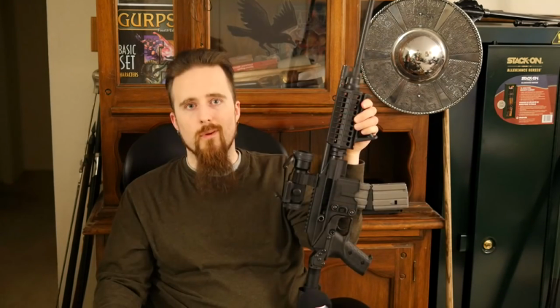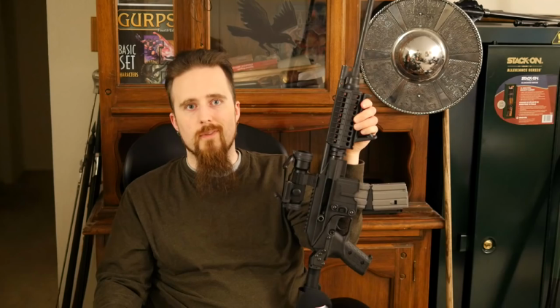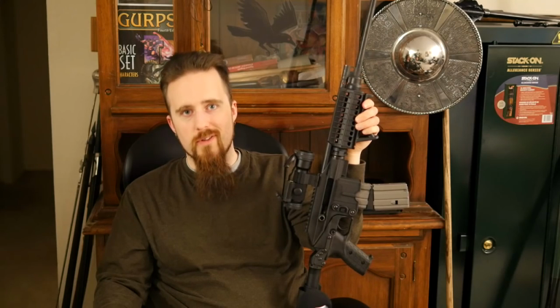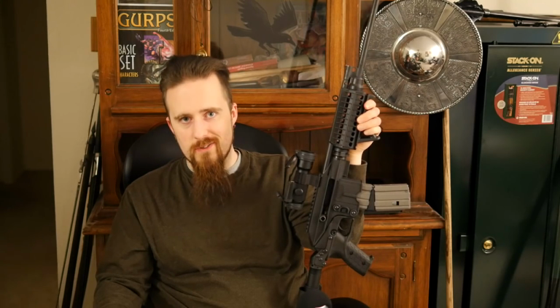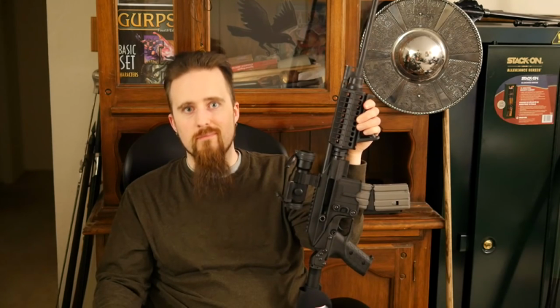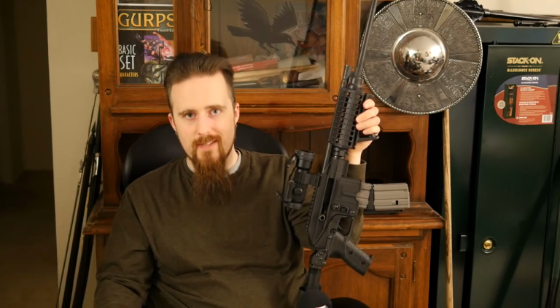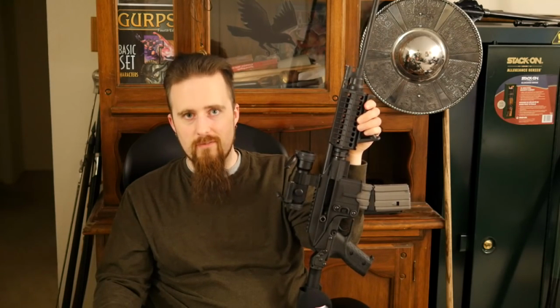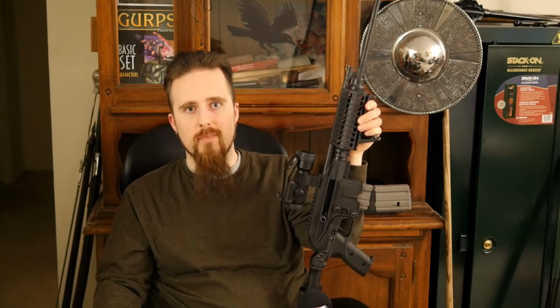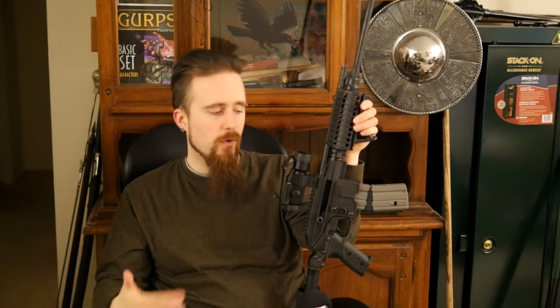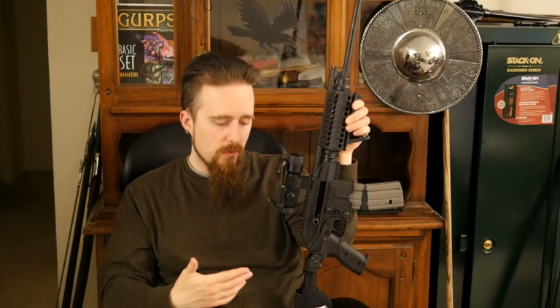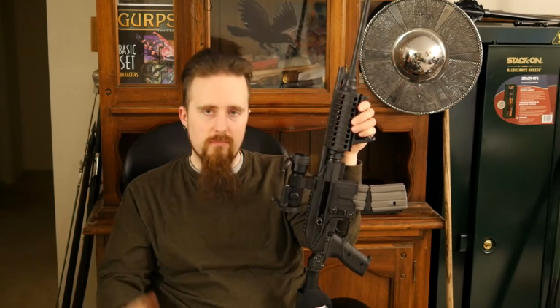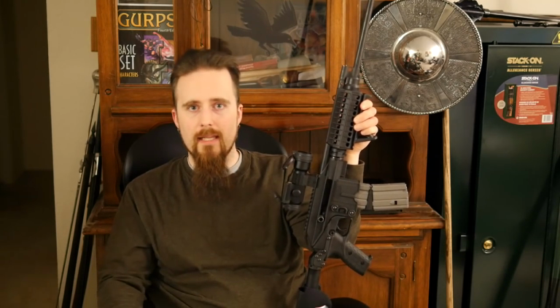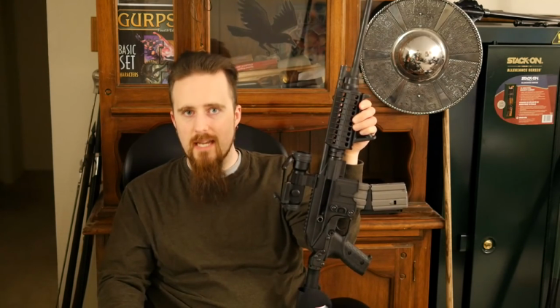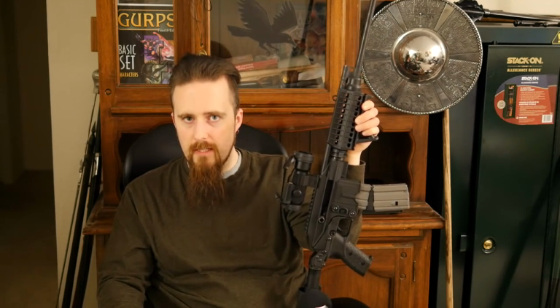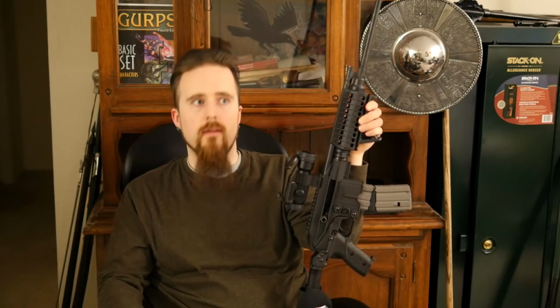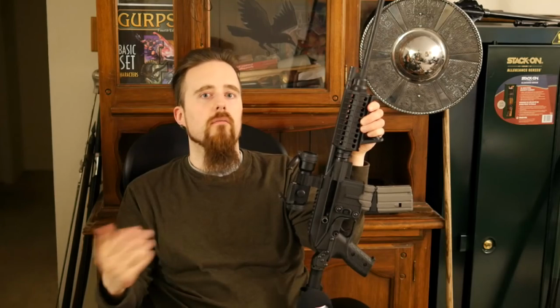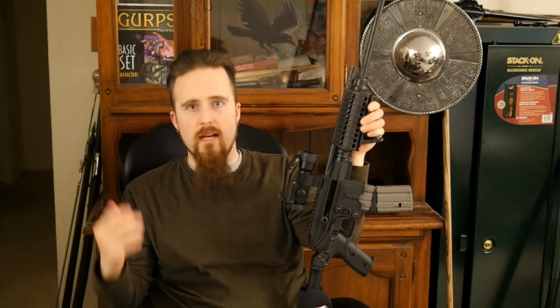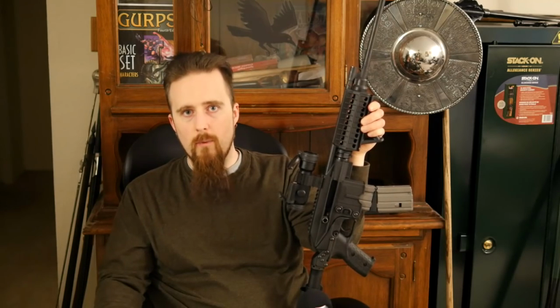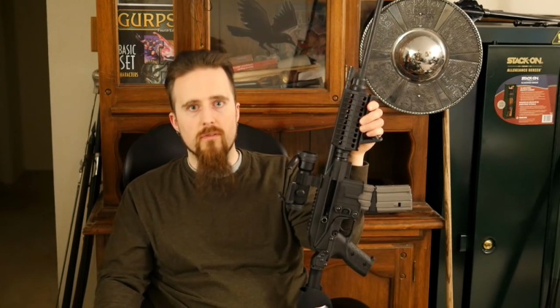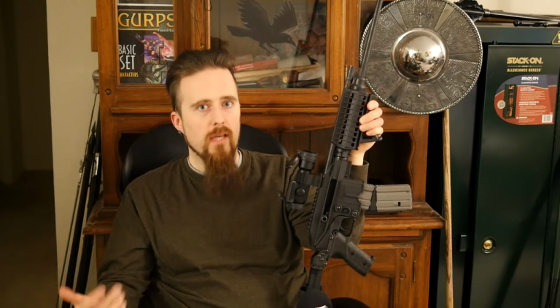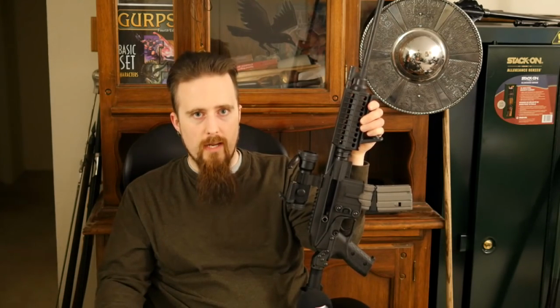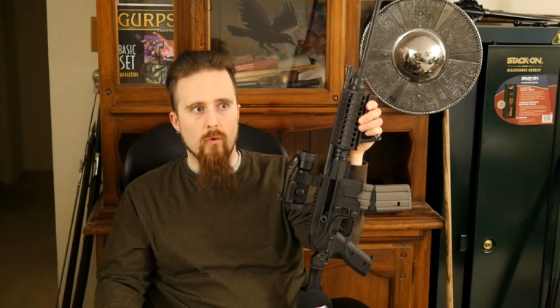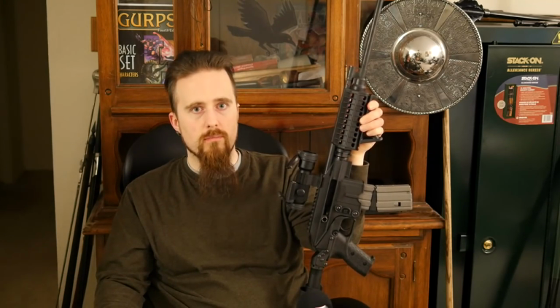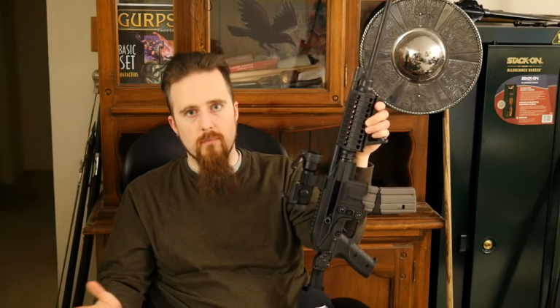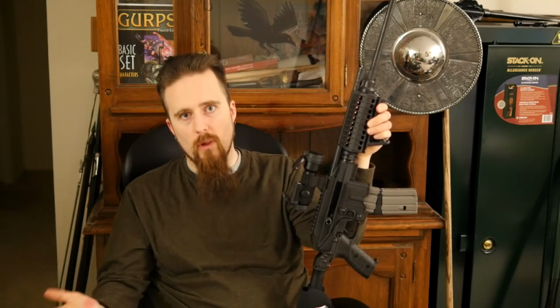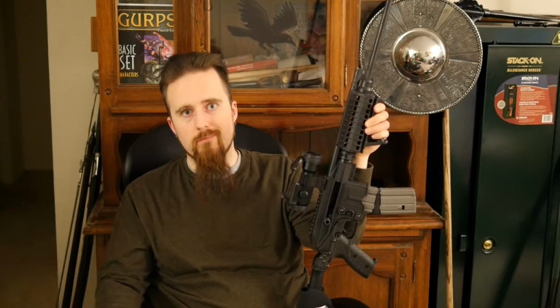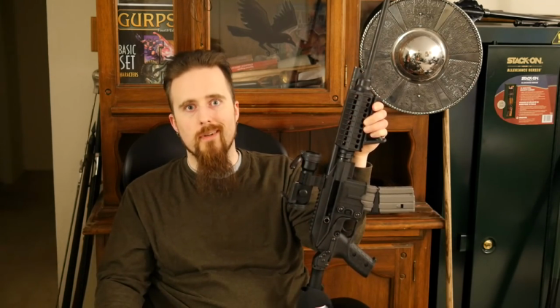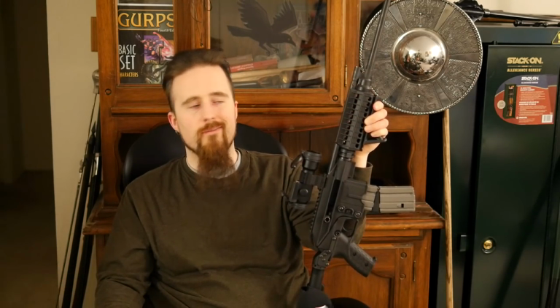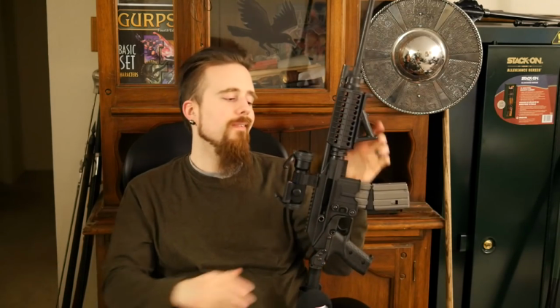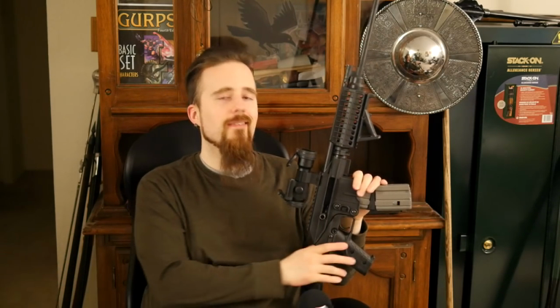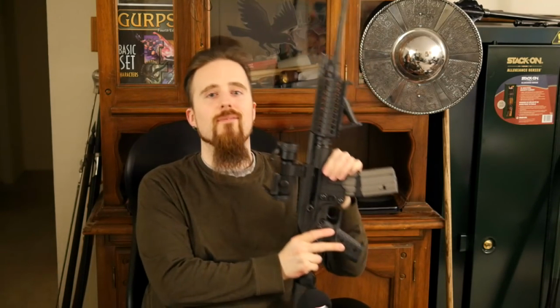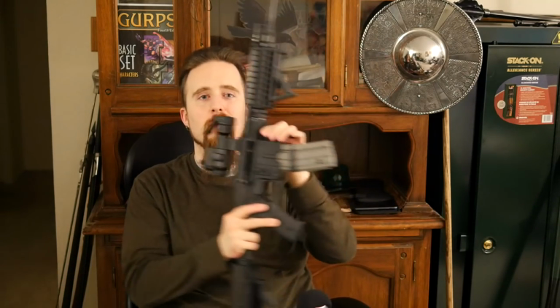So keep your wits about you, be safe. If you don't know how to handle them safely, ask someone else, get training, or just leave them alone. Thanks for watching.